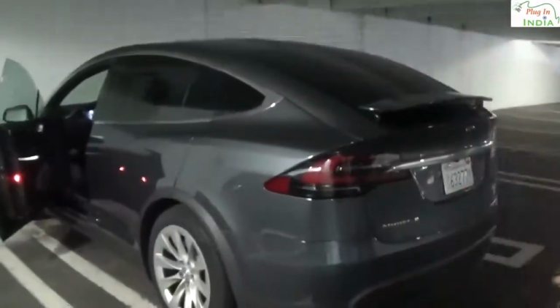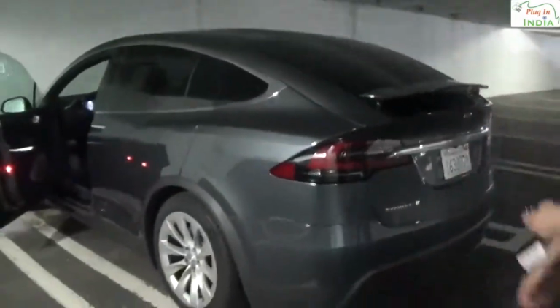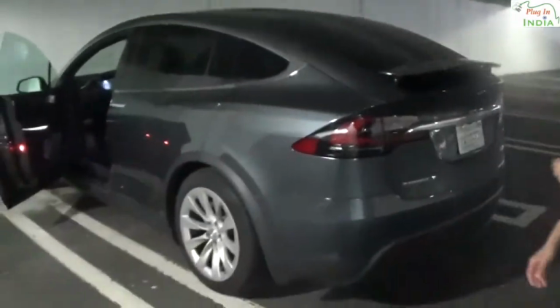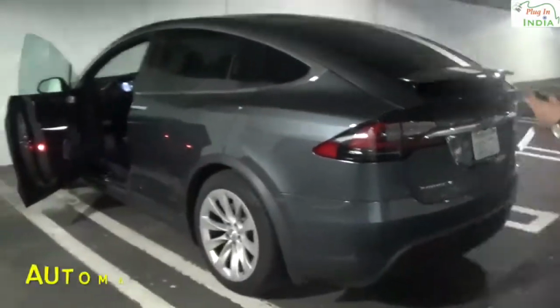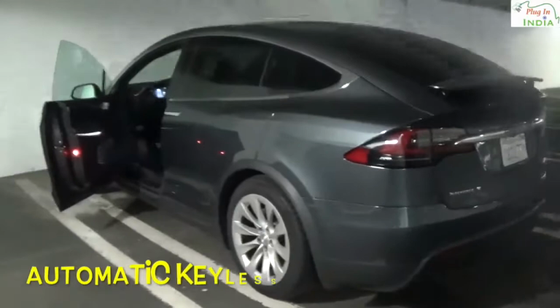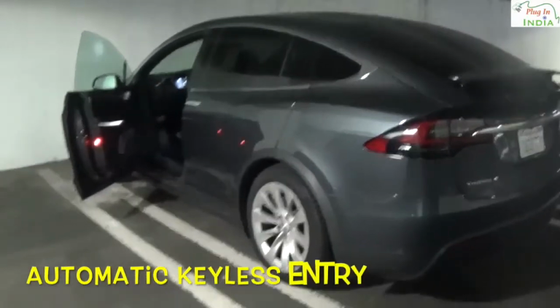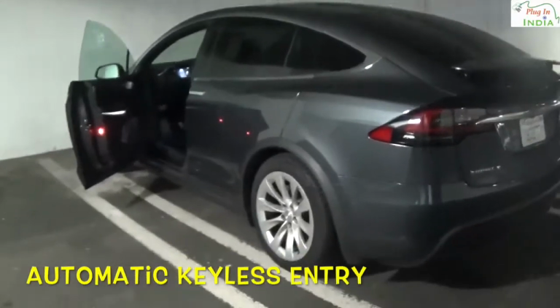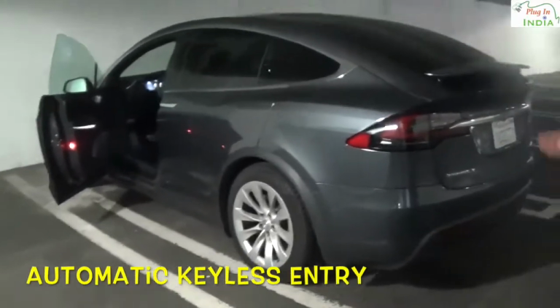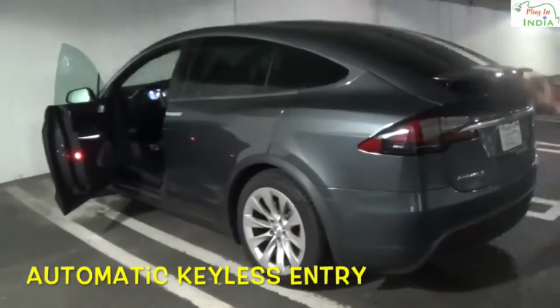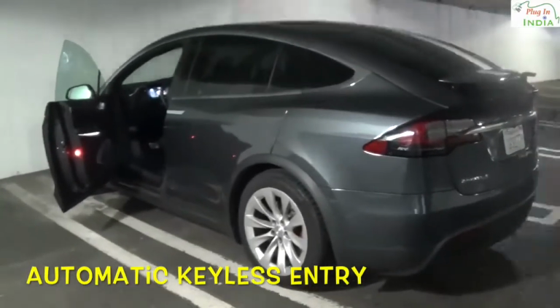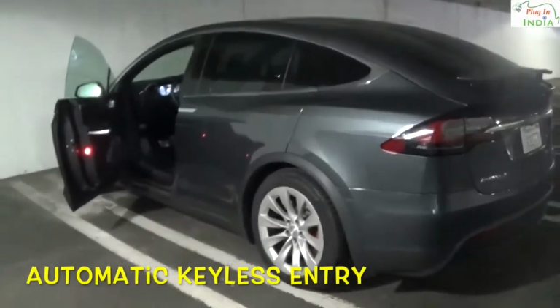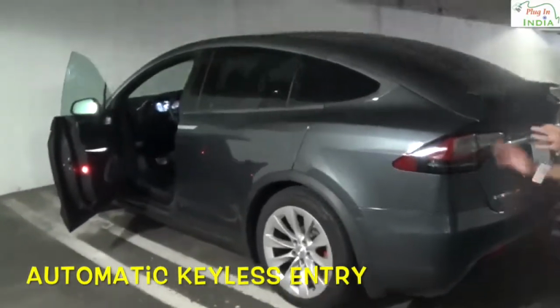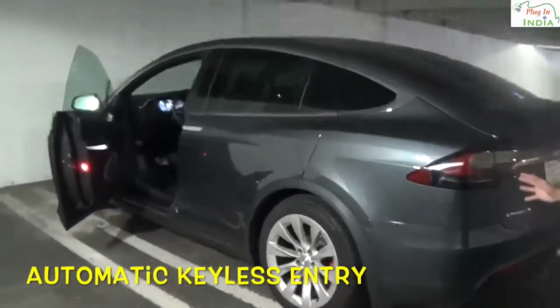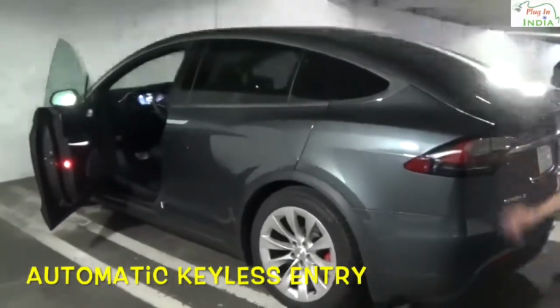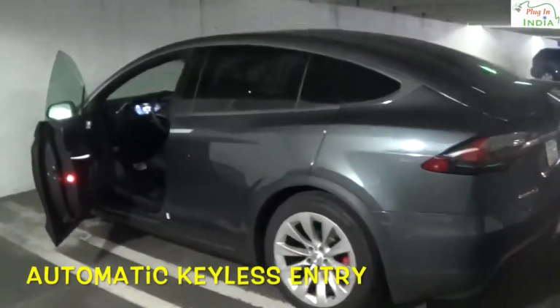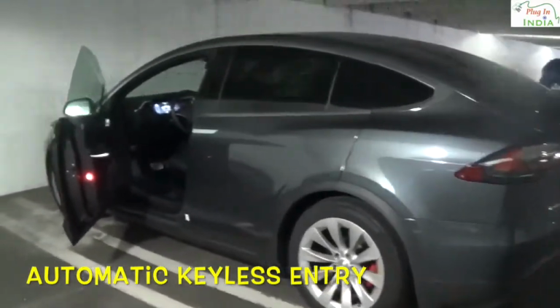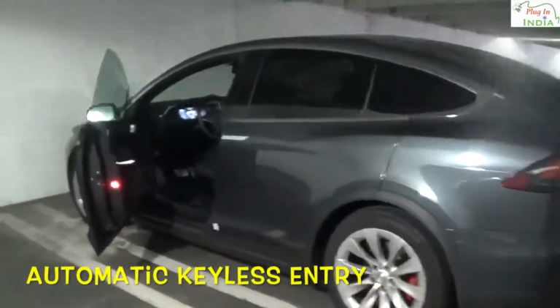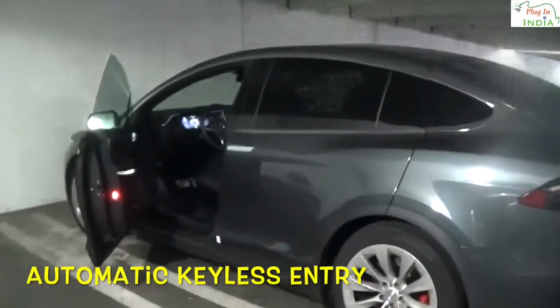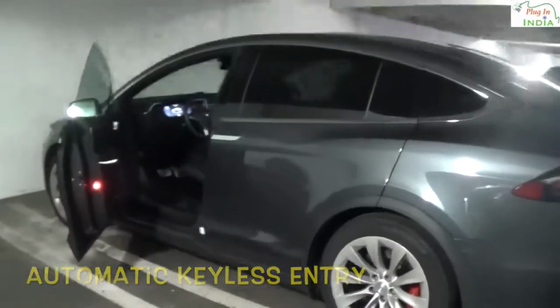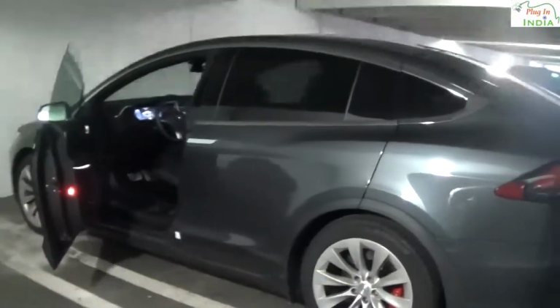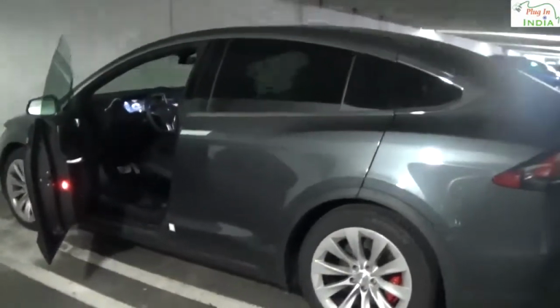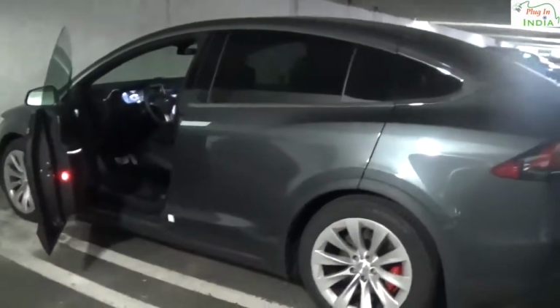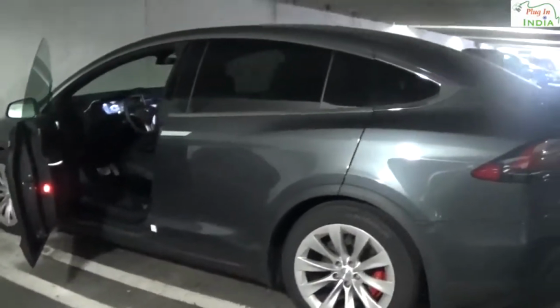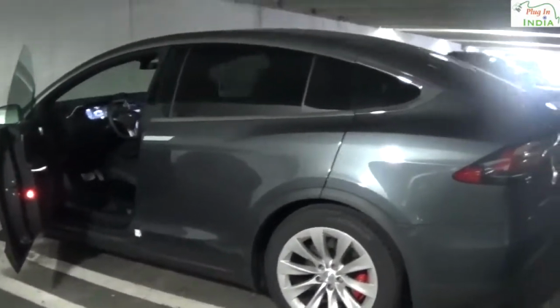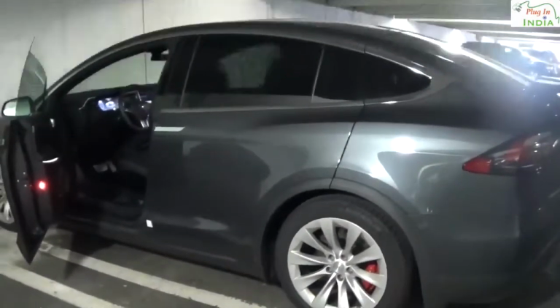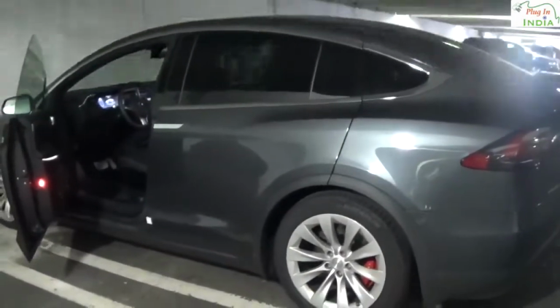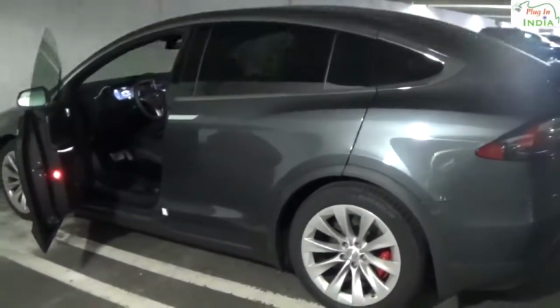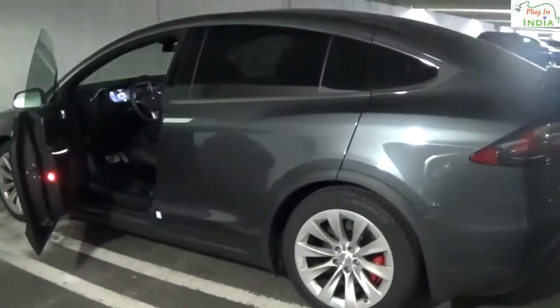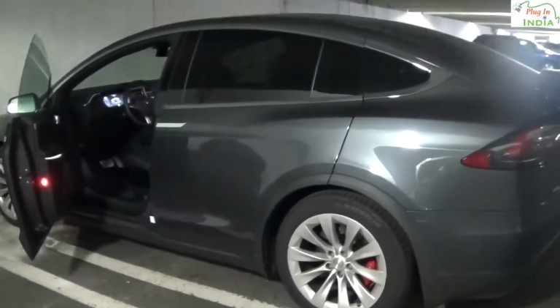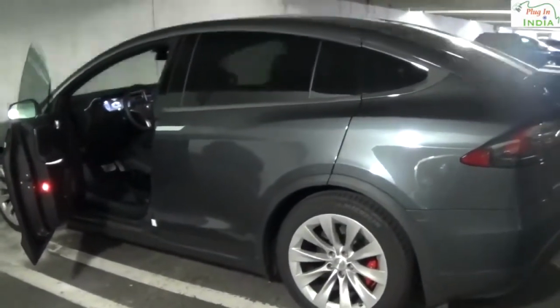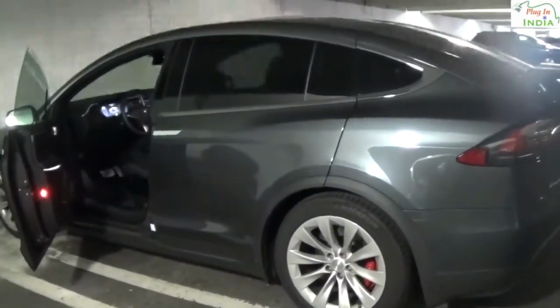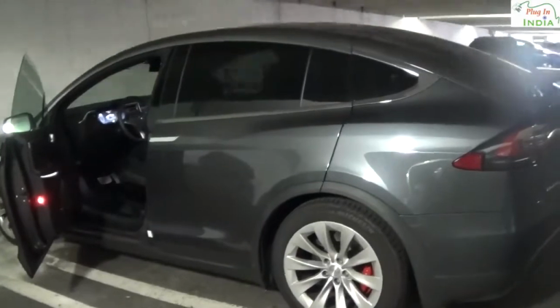The door opens when I walk up toward the vehicle — it is called the self-presented door feature. It comes from the back of the vehicle. I also have control of the rear doors as well.